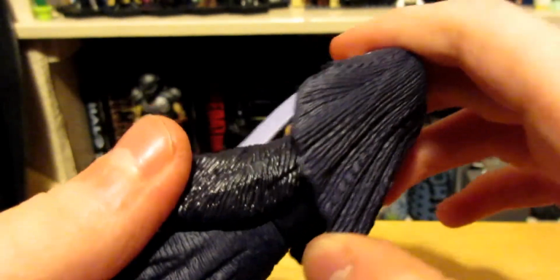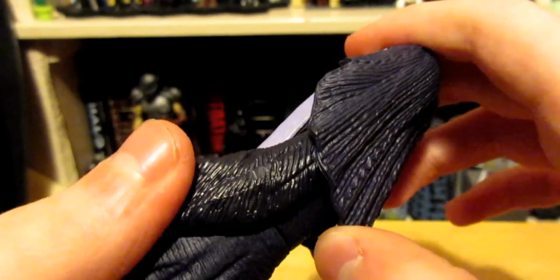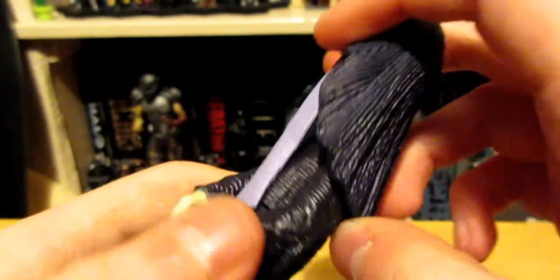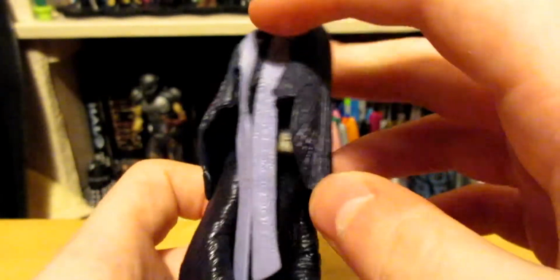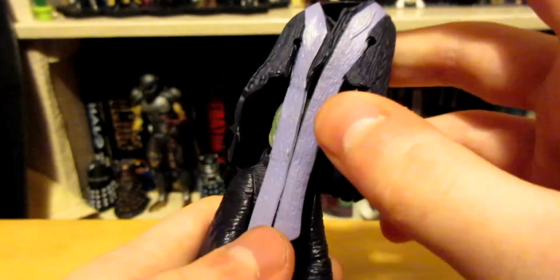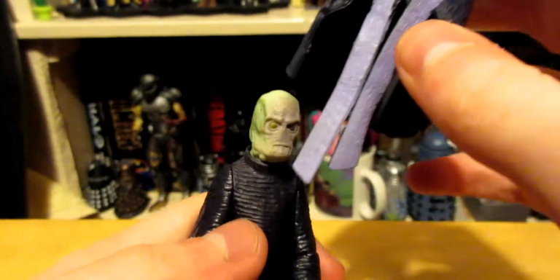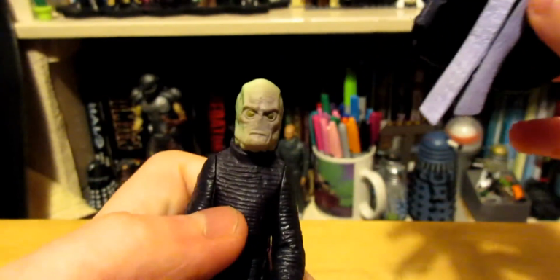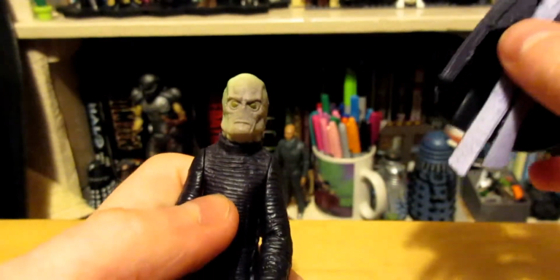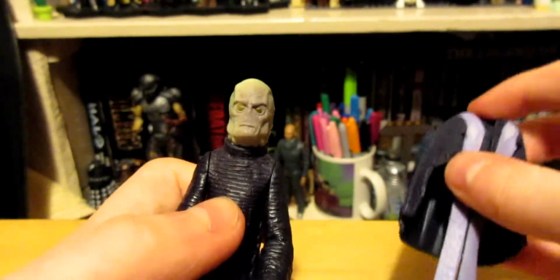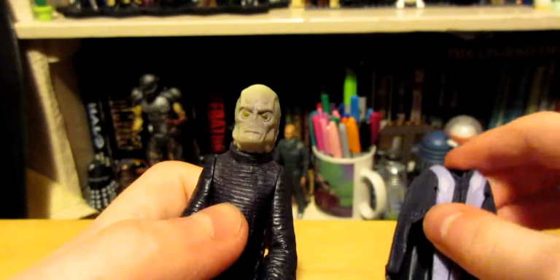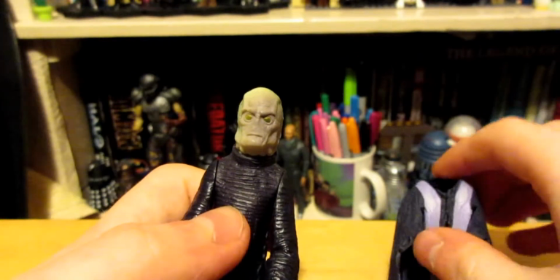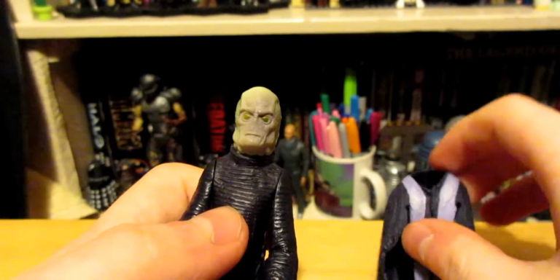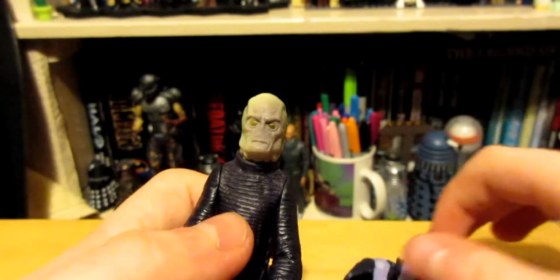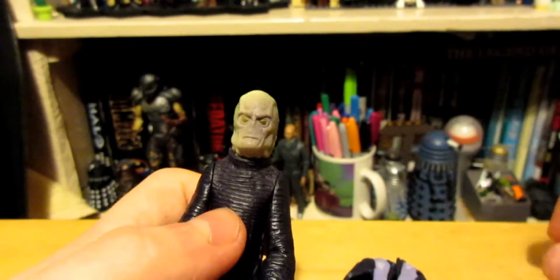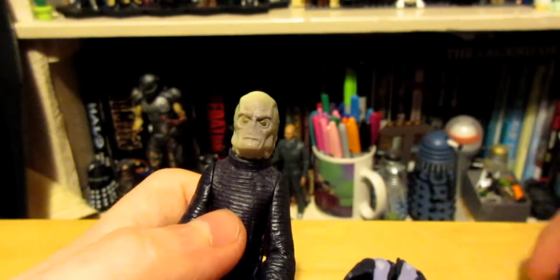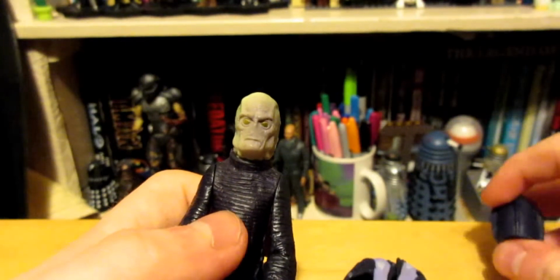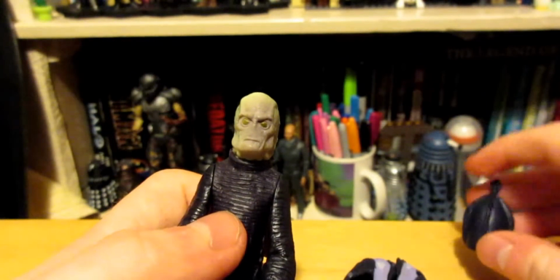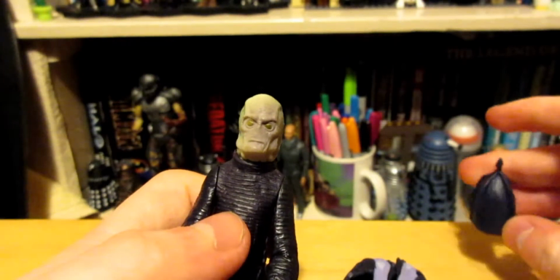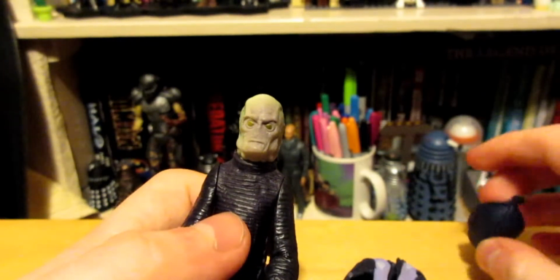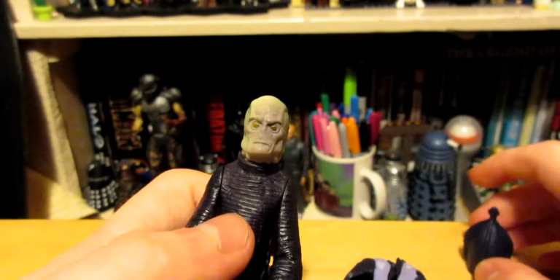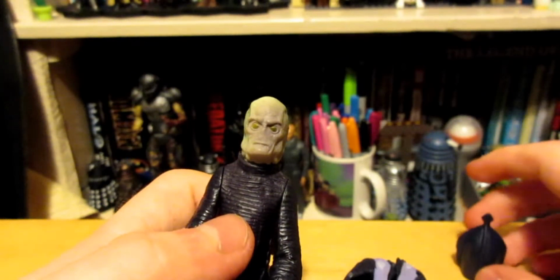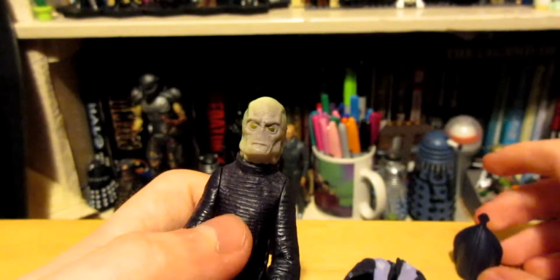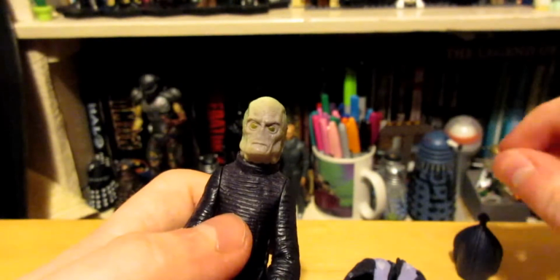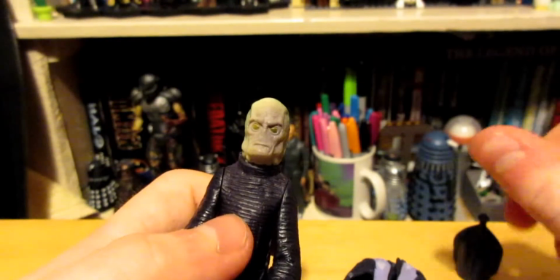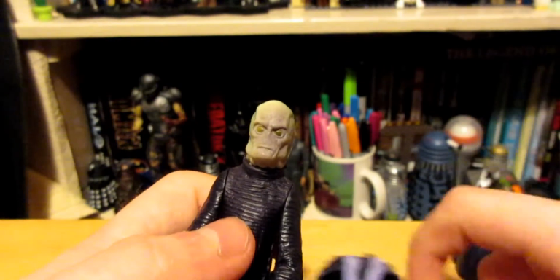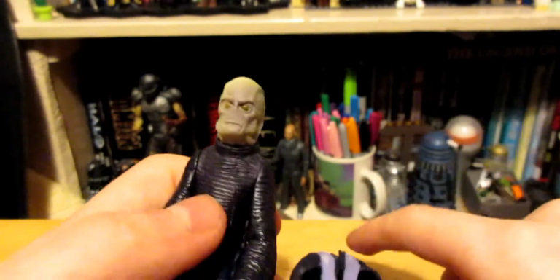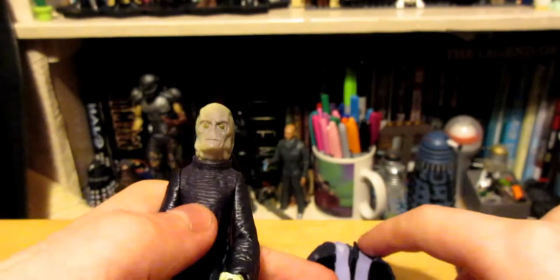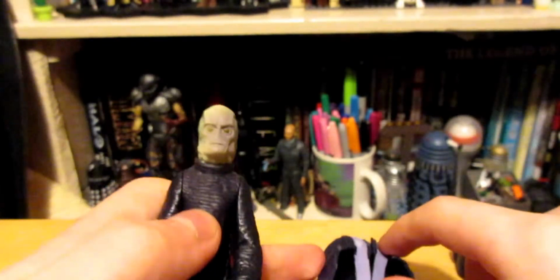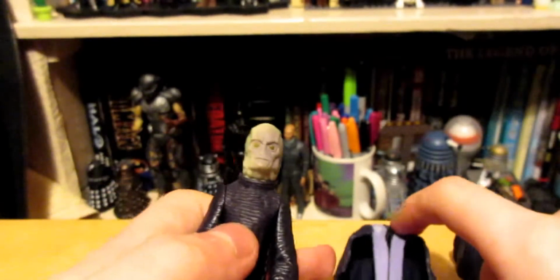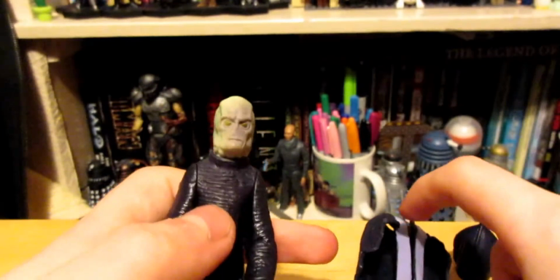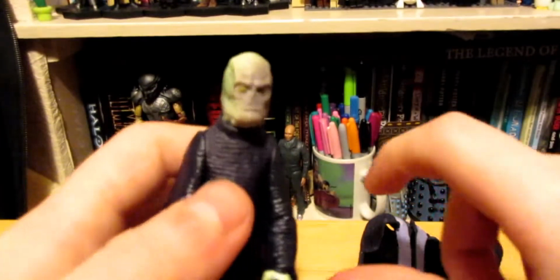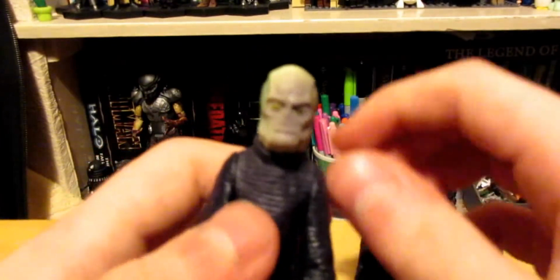Look into this thing — got to do it slowly. Careful, careful. Don't scrape it.